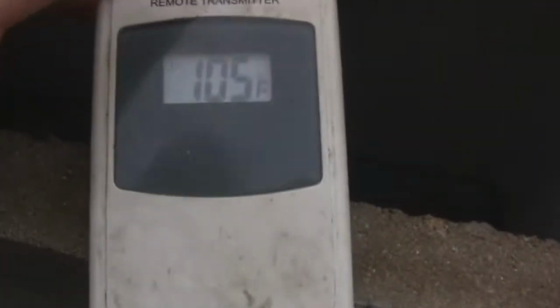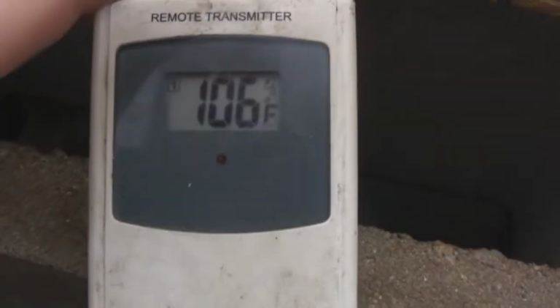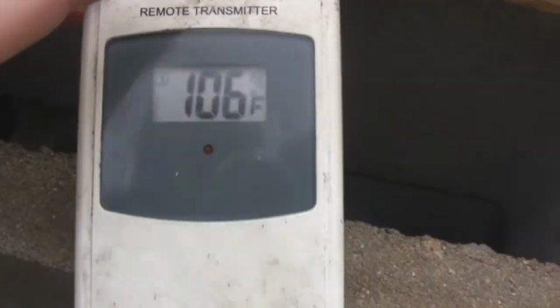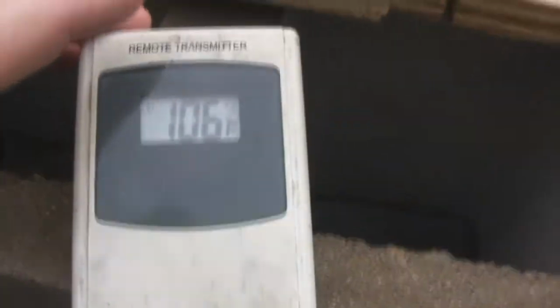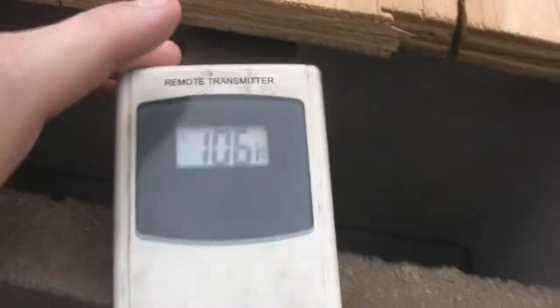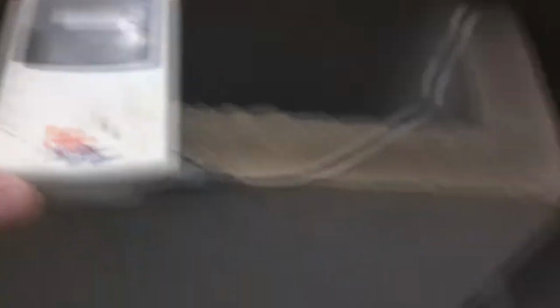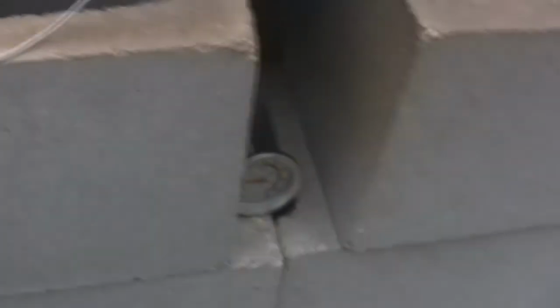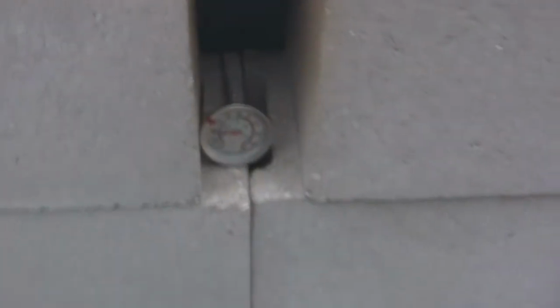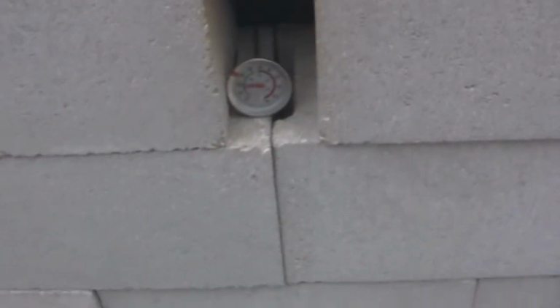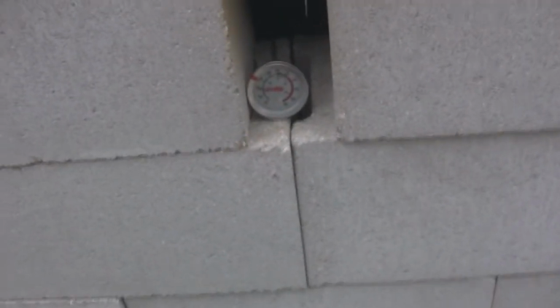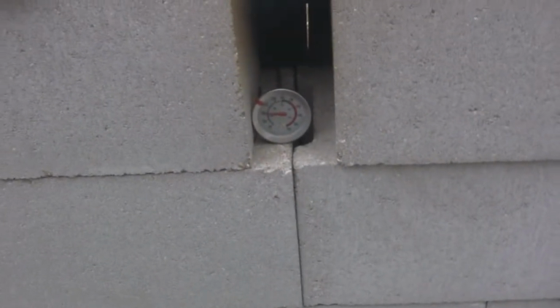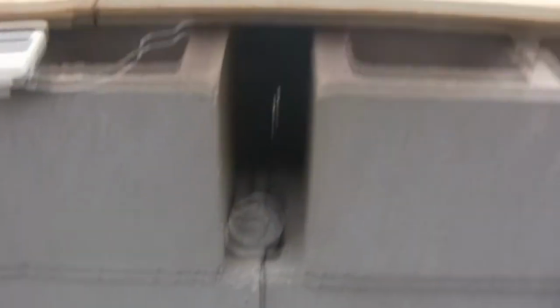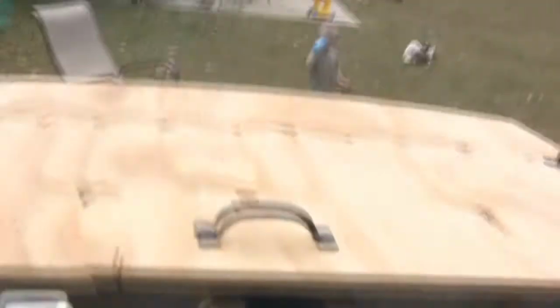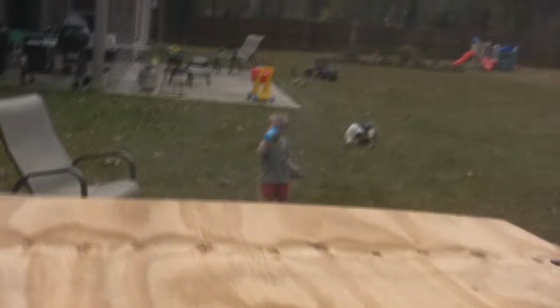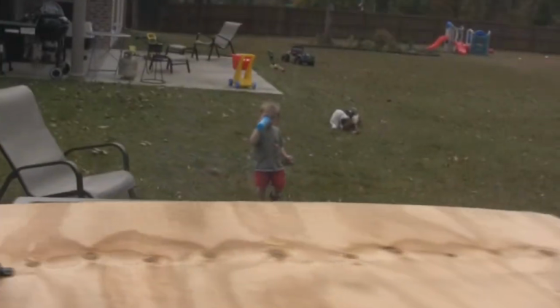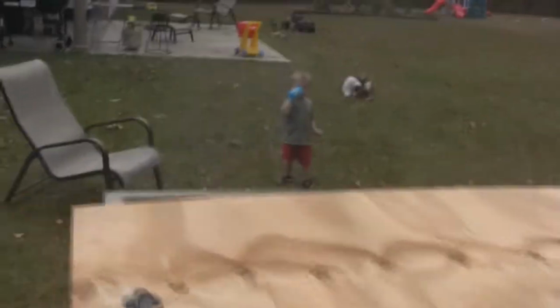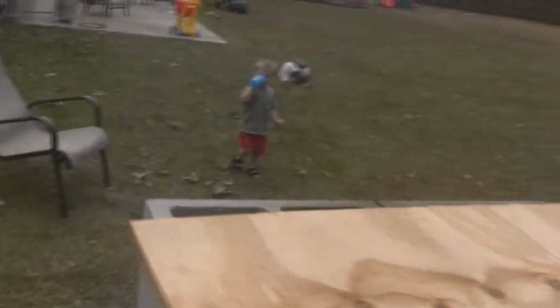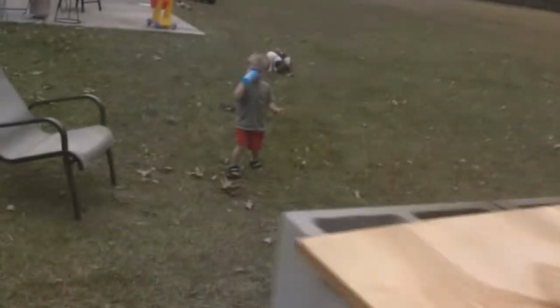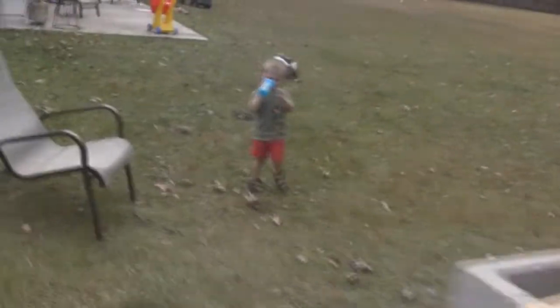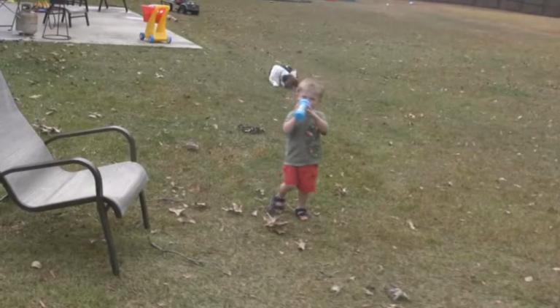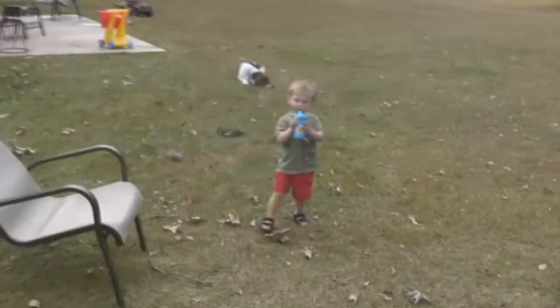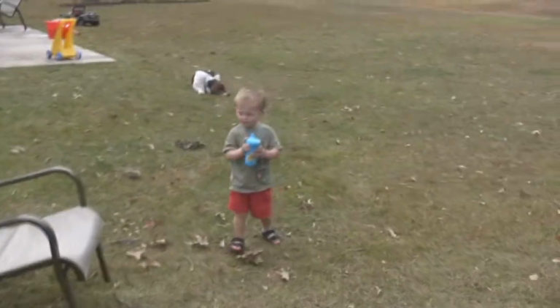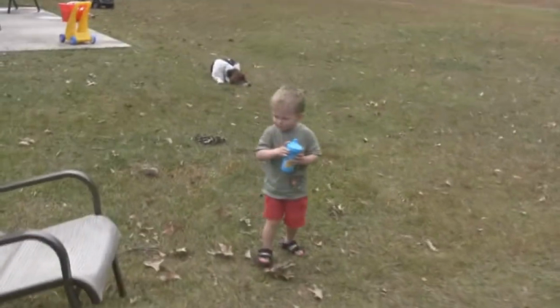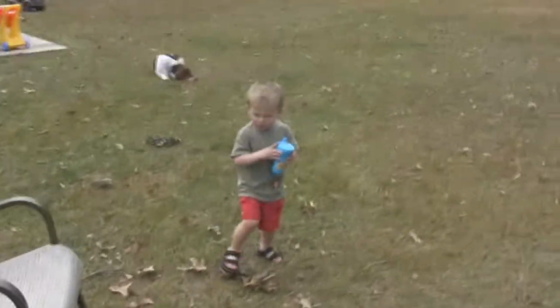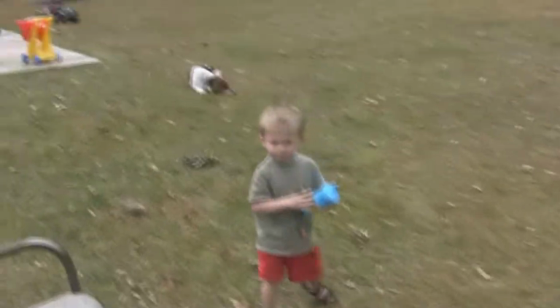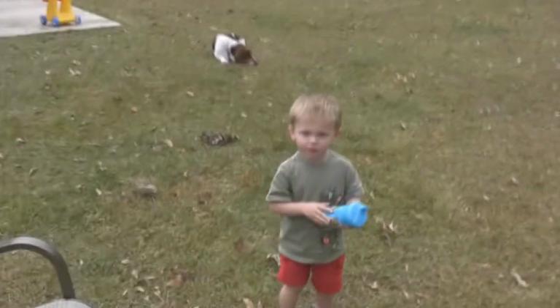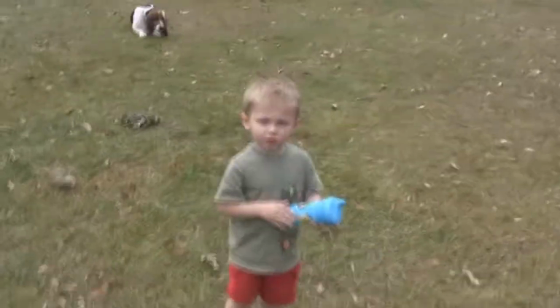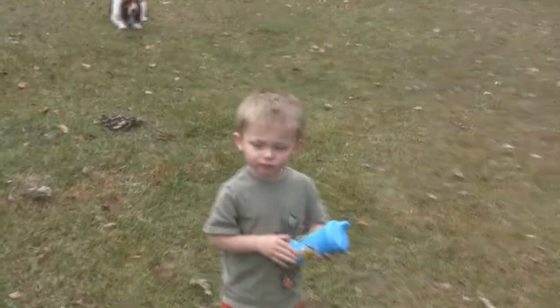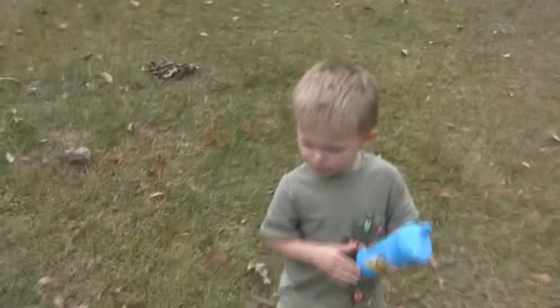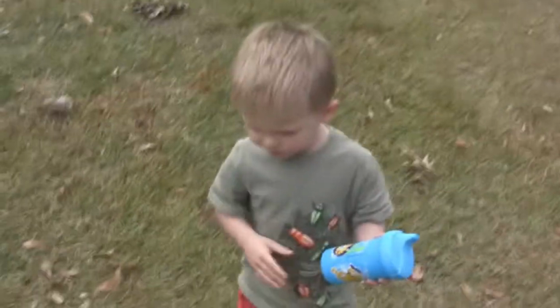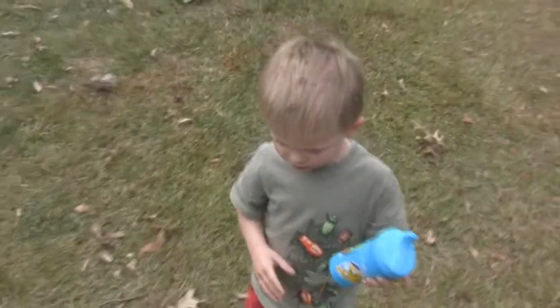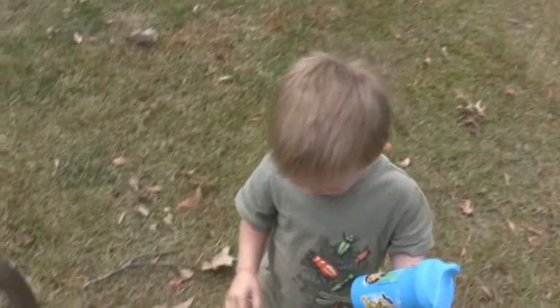I think I'm going to take it up to about 130 and then I'll pull it, and tomorrow morning is slicing time. What do you think, buddy? You want some bacon?